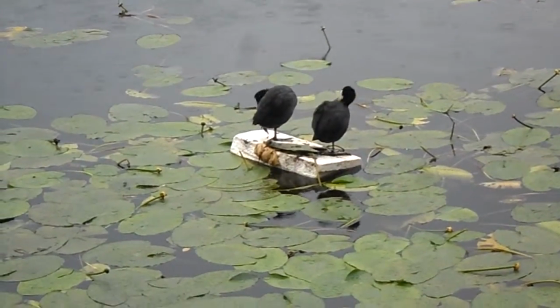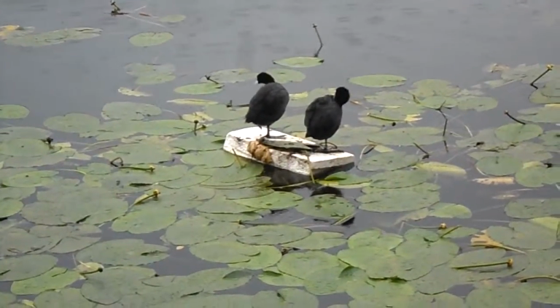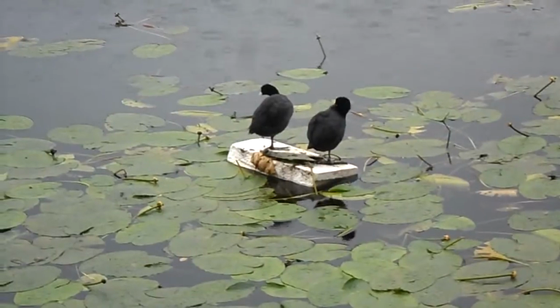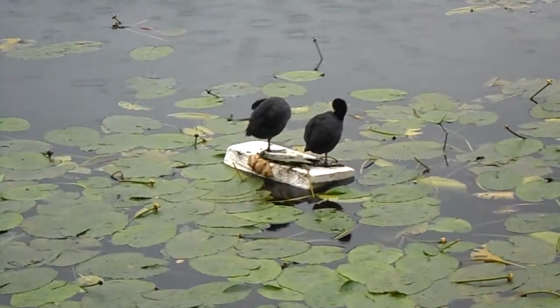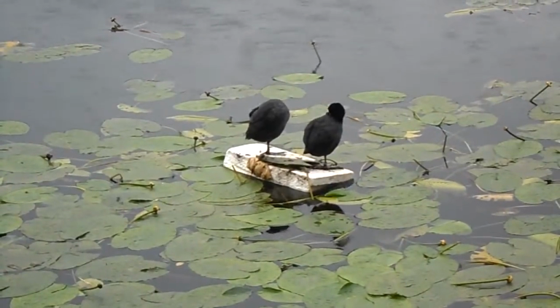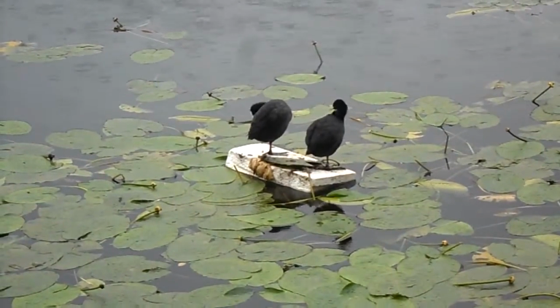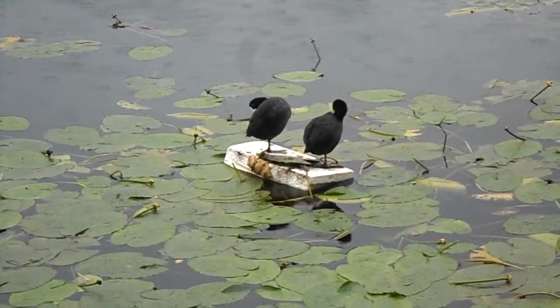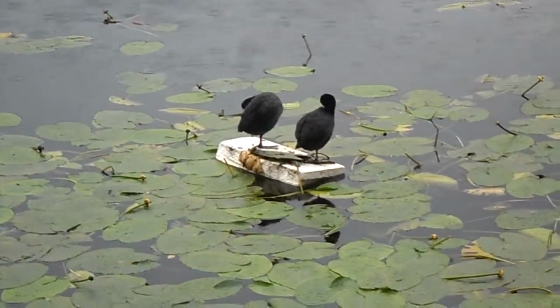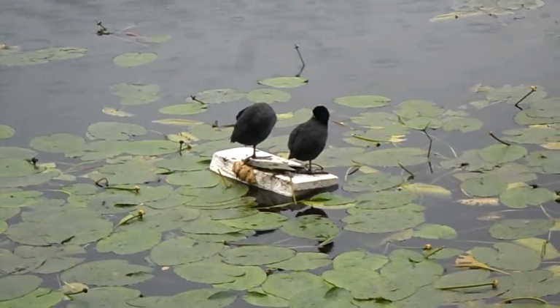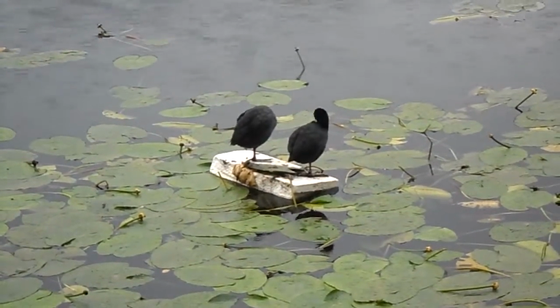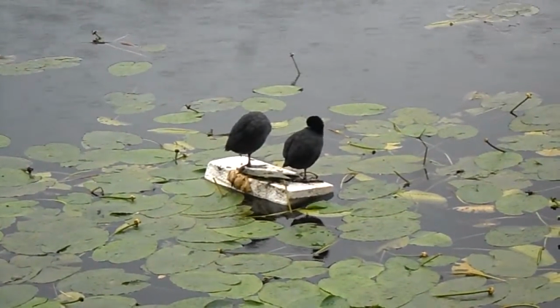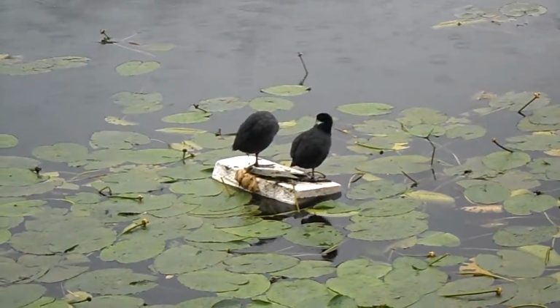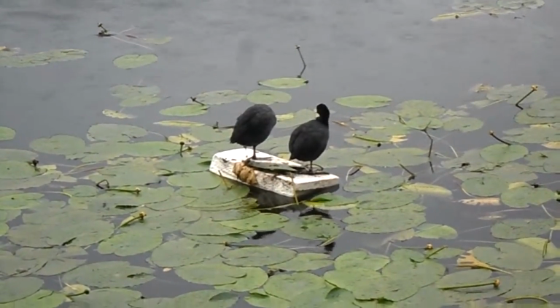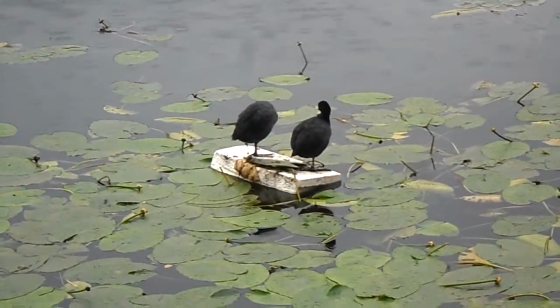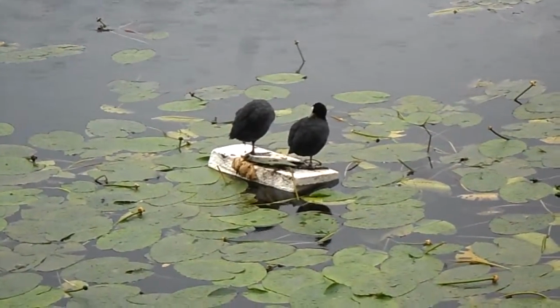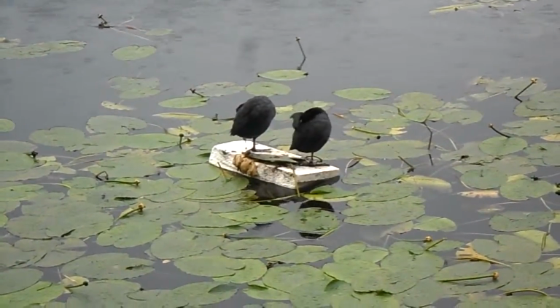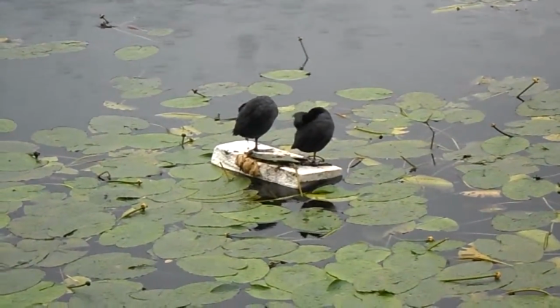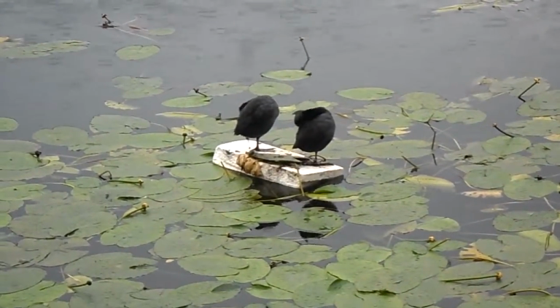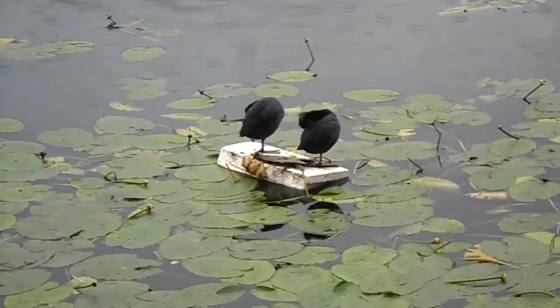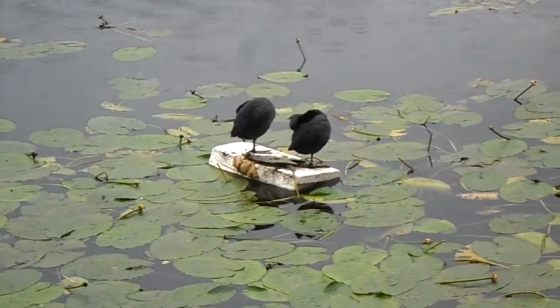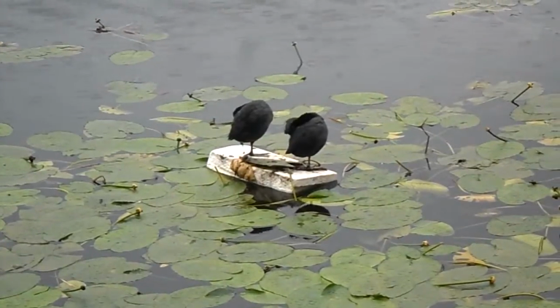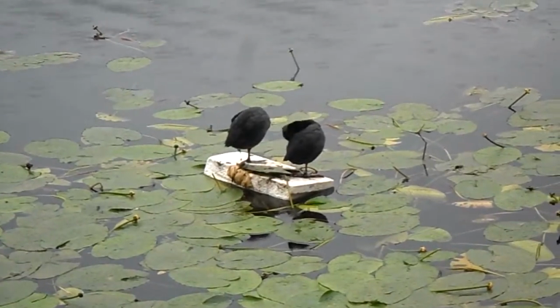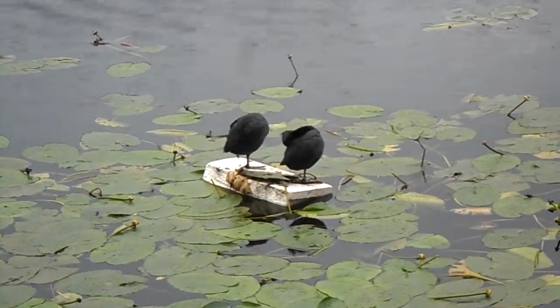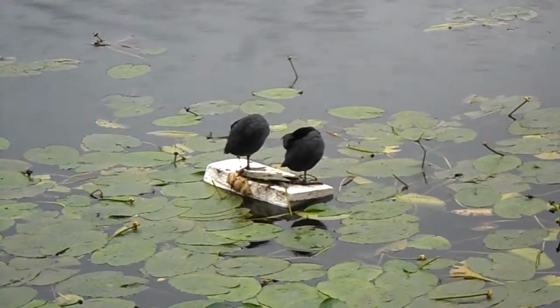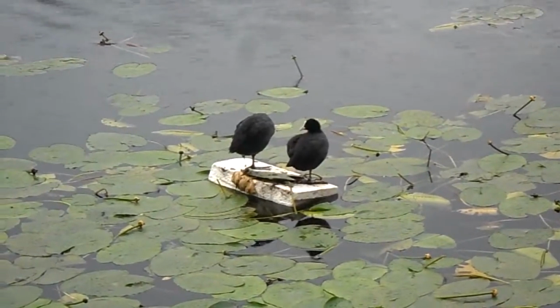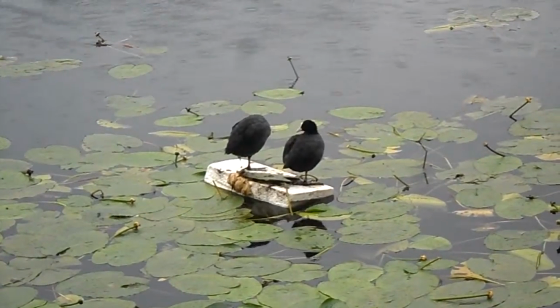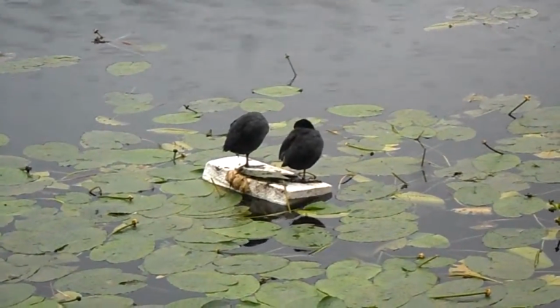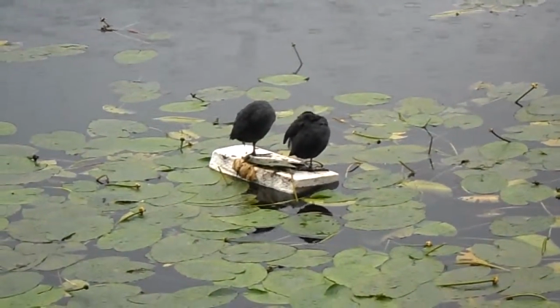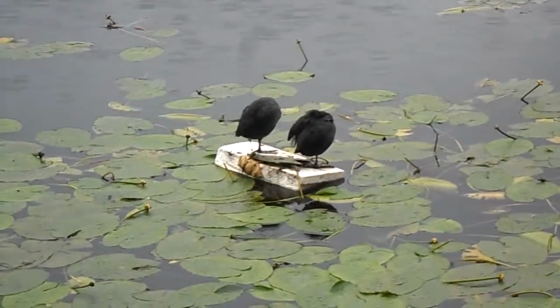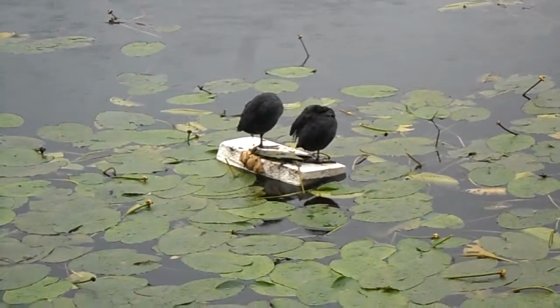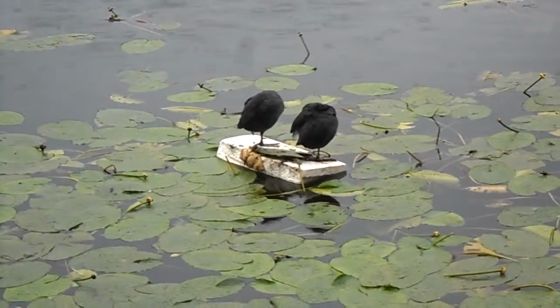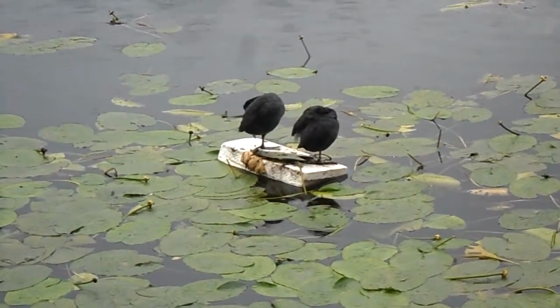I think they're having their afternoon shower. It's raining a bit and they're mending their feathers.